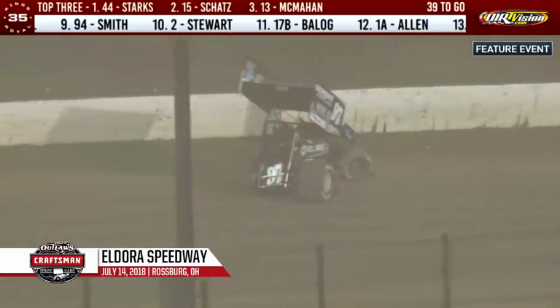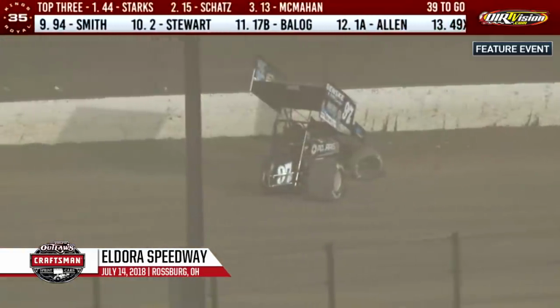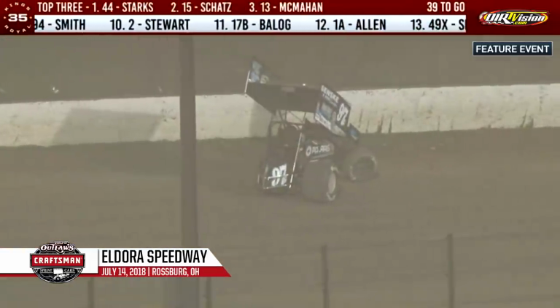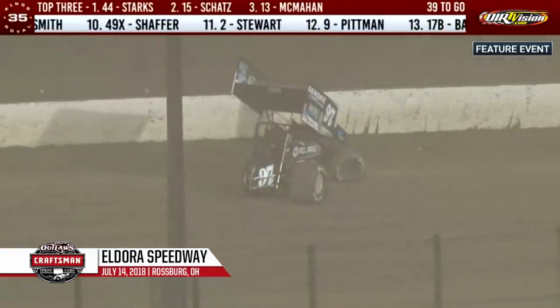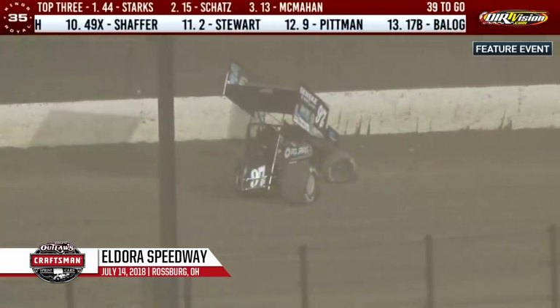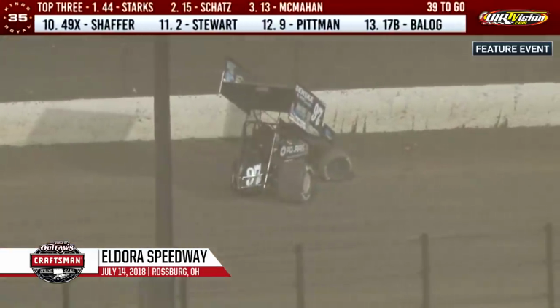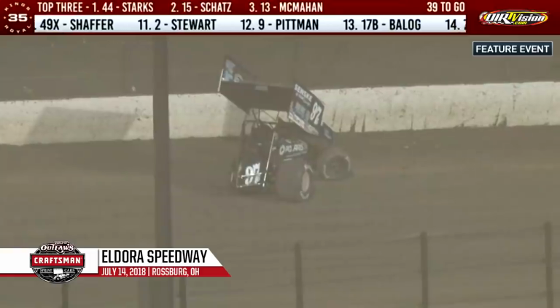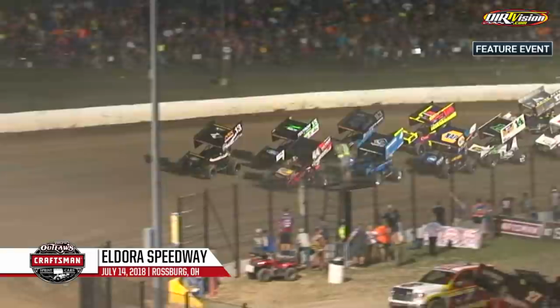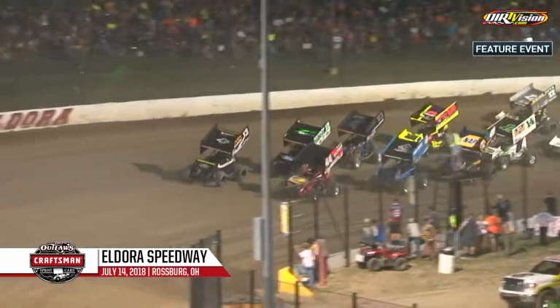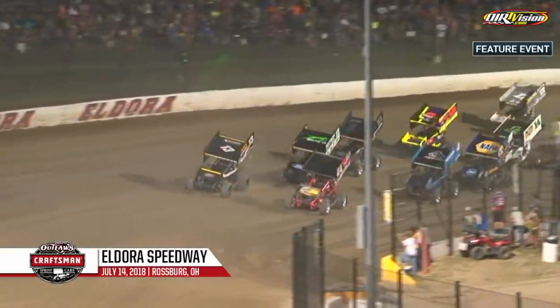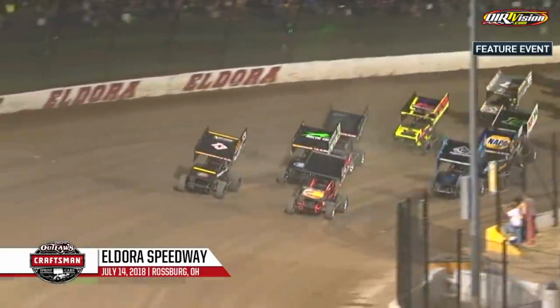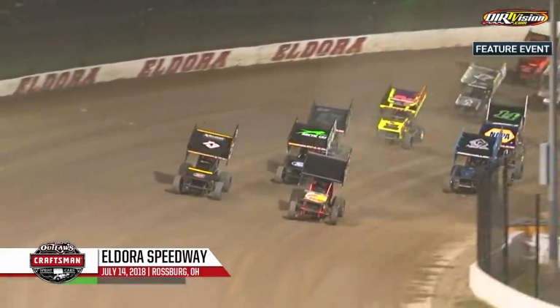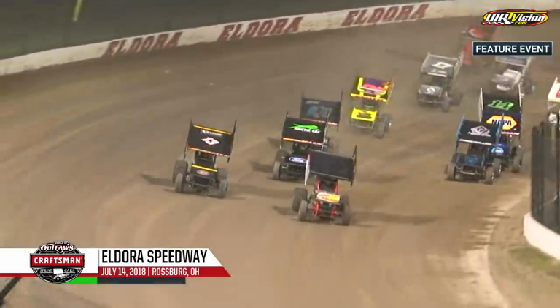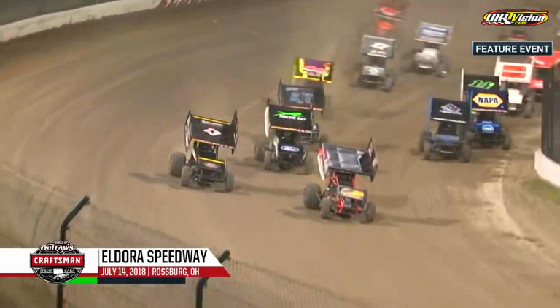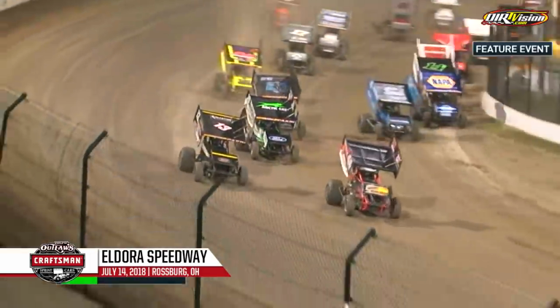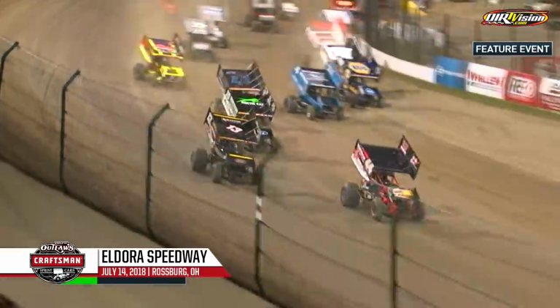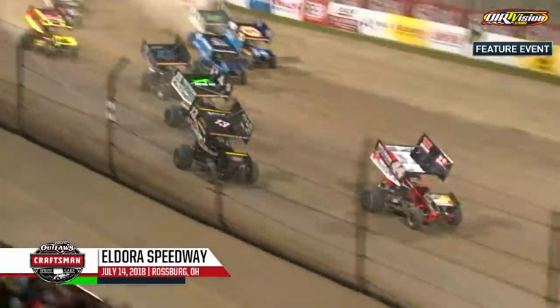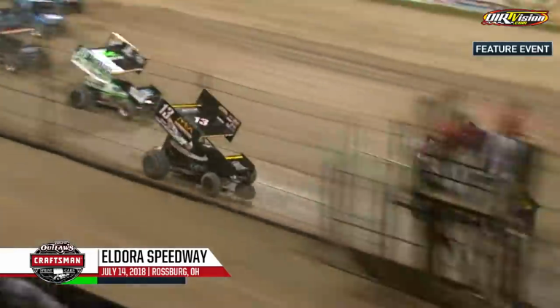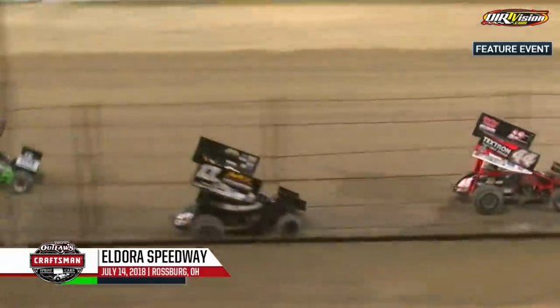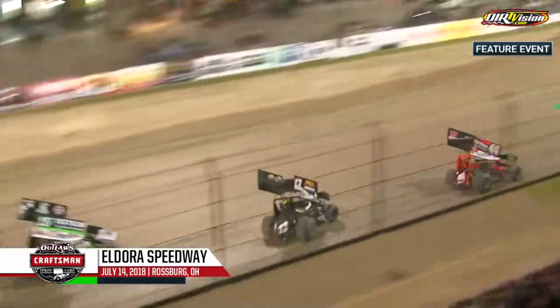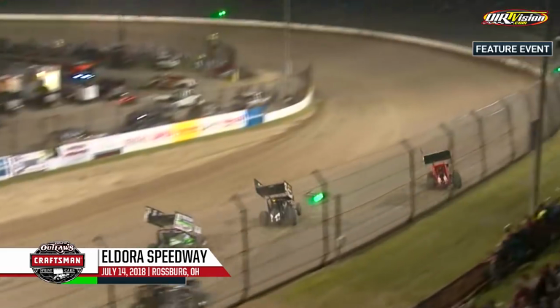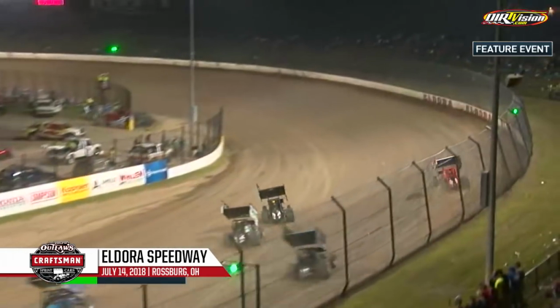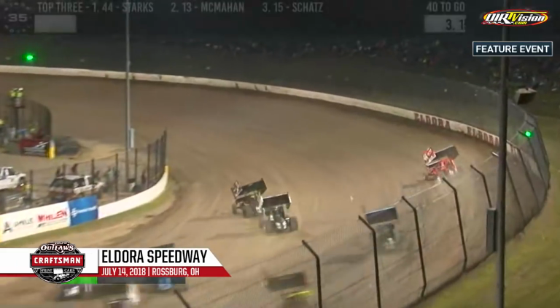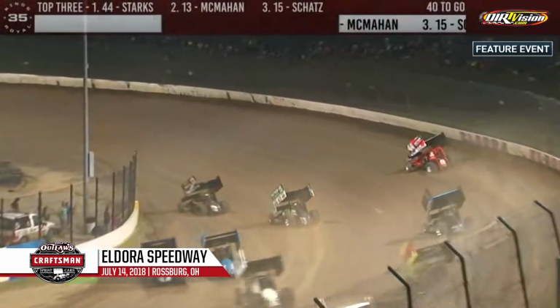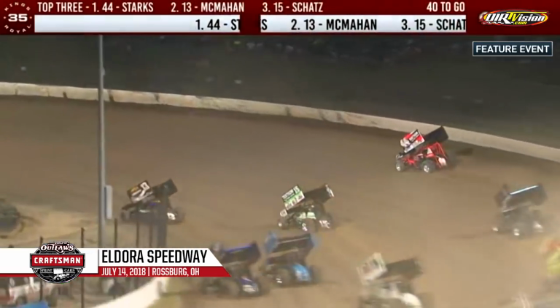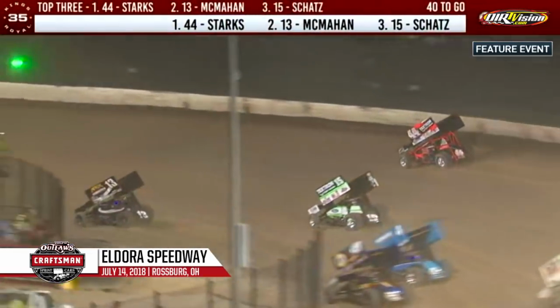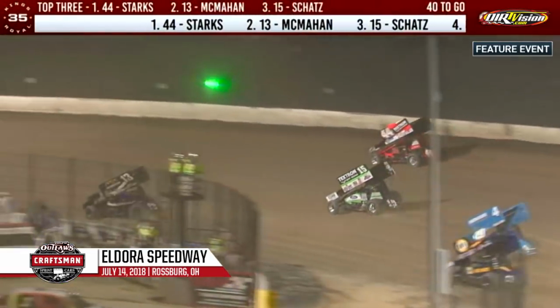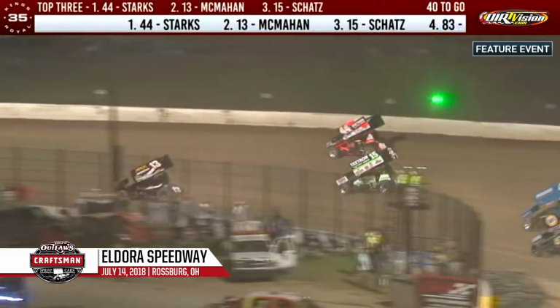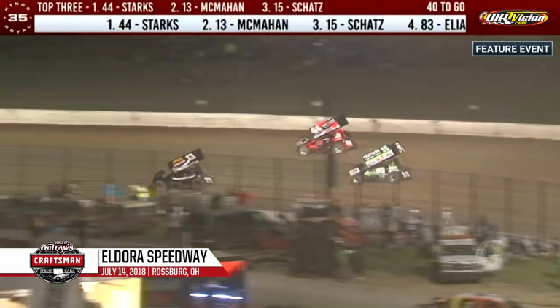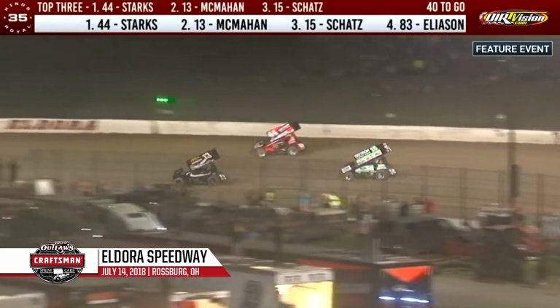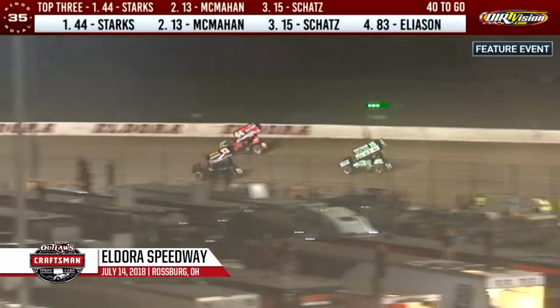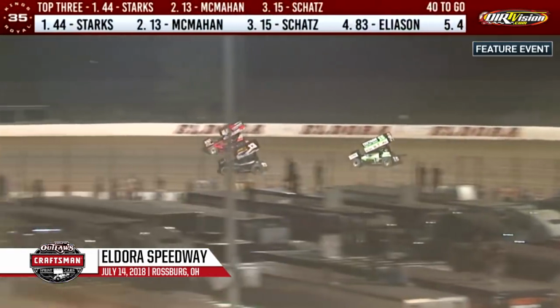Red flag conditions — car is upside down. Green flag back out. Trey Starks on the top, Paul McMahon on the bottom for the restart.